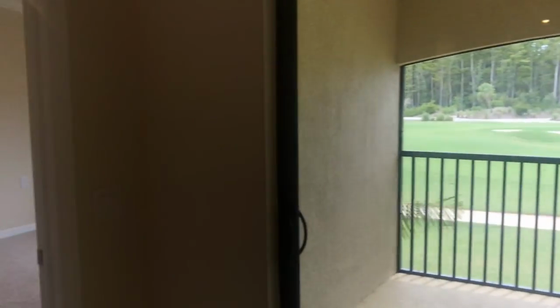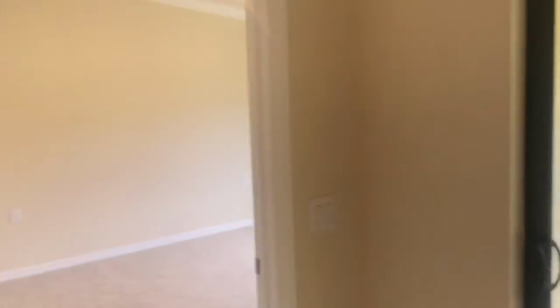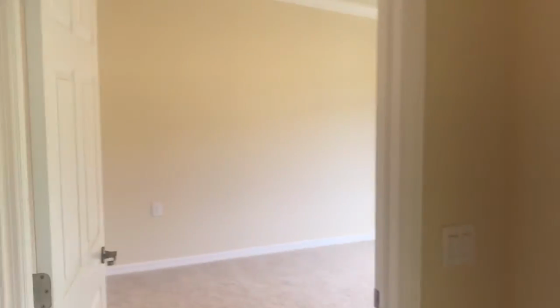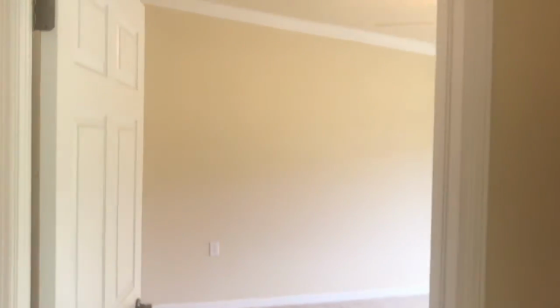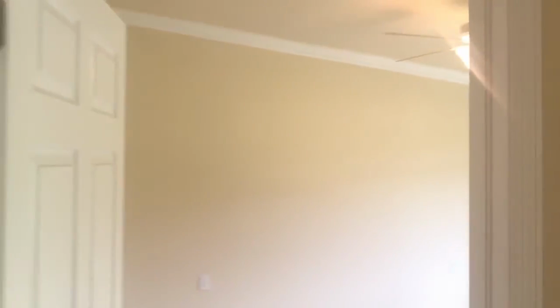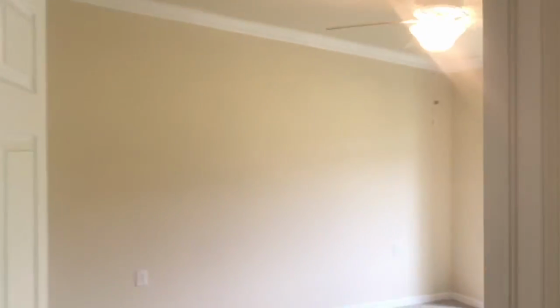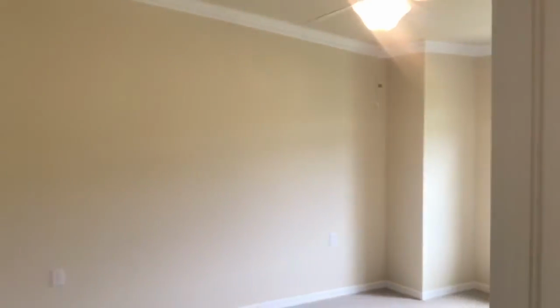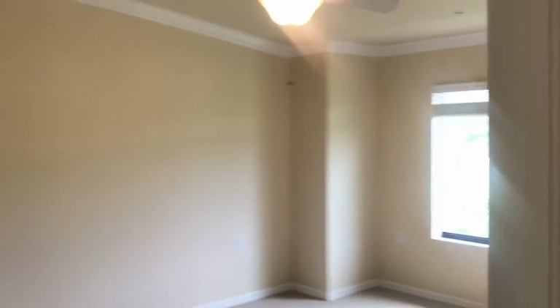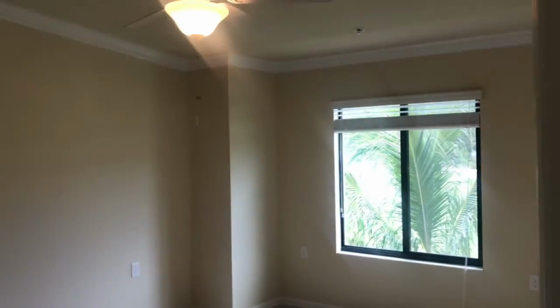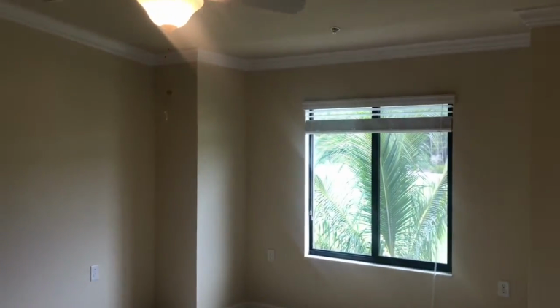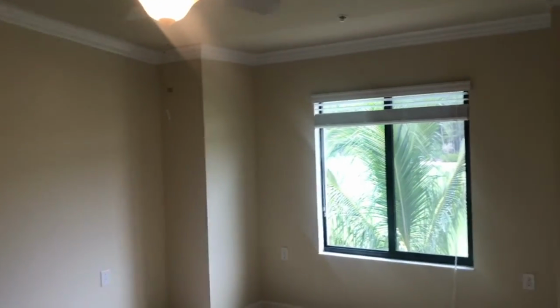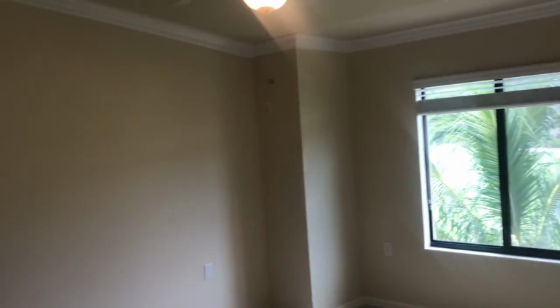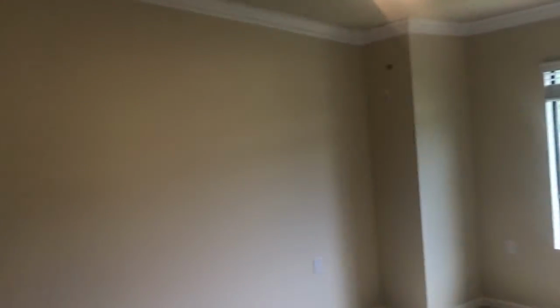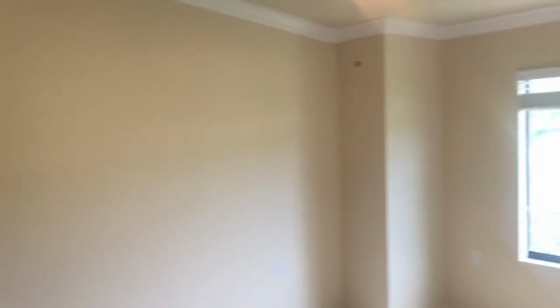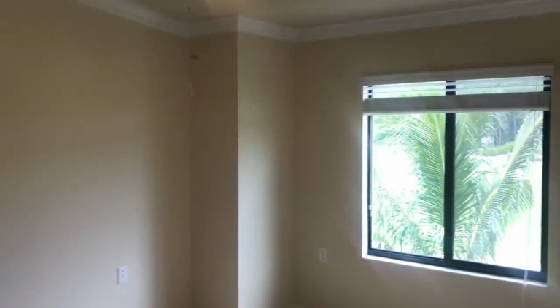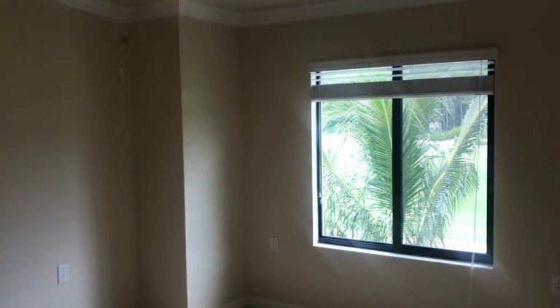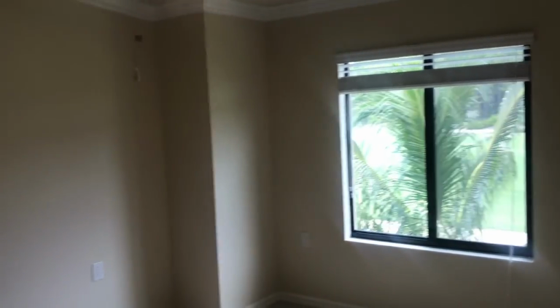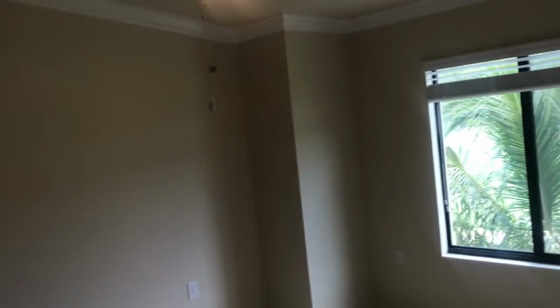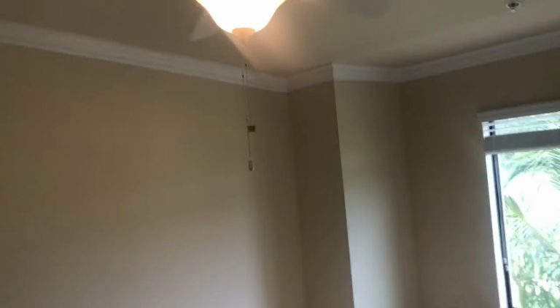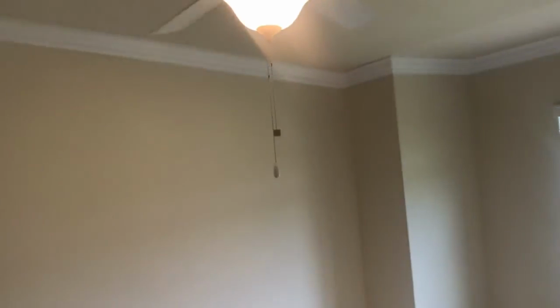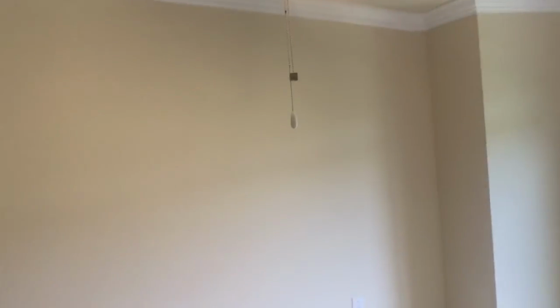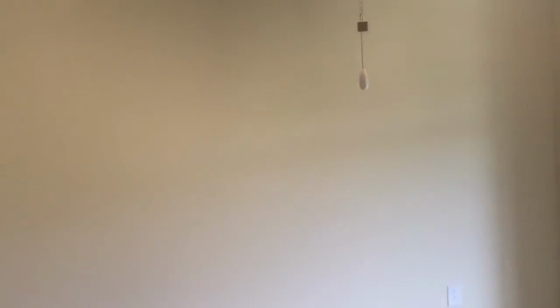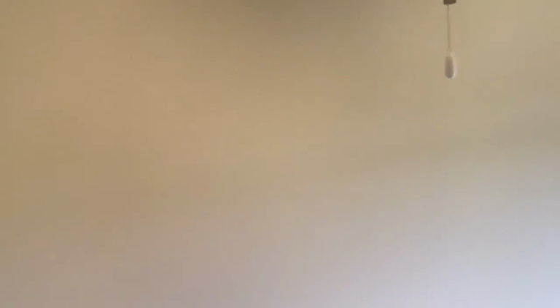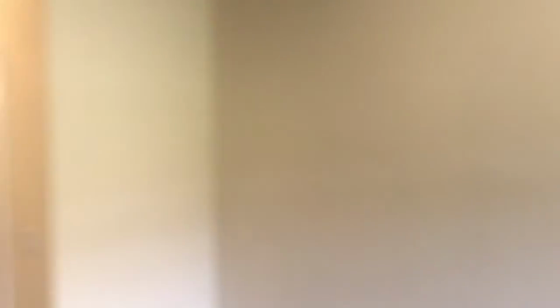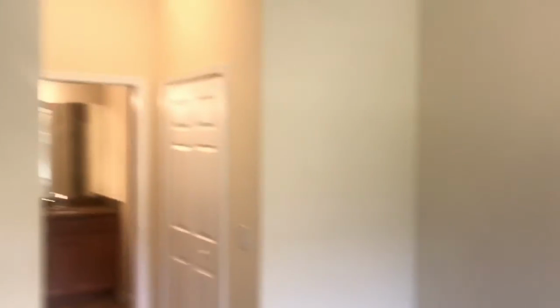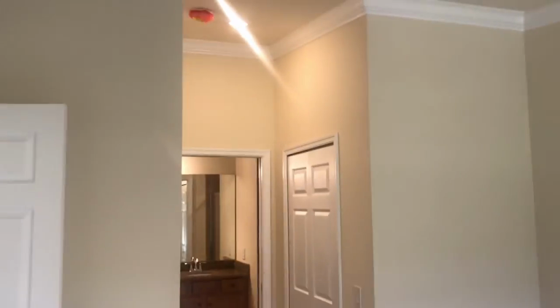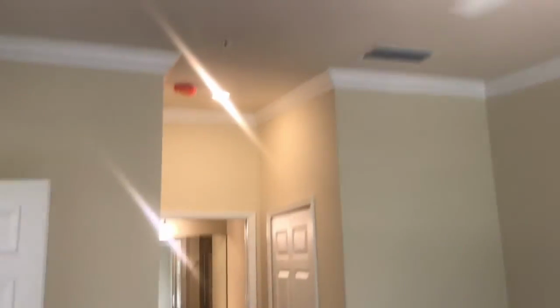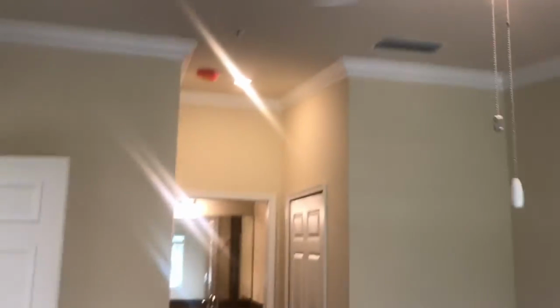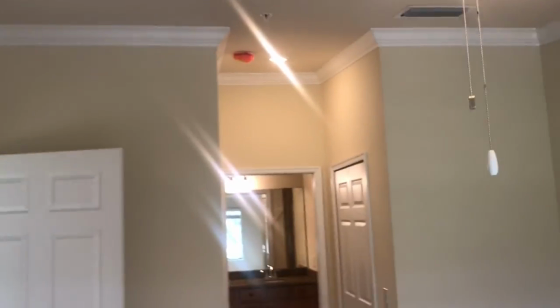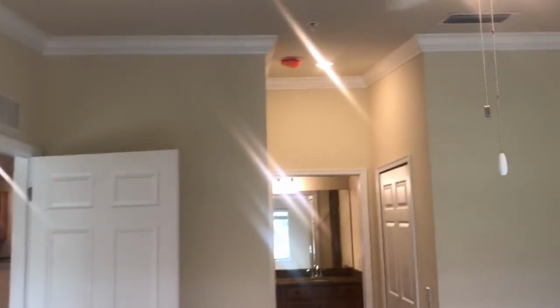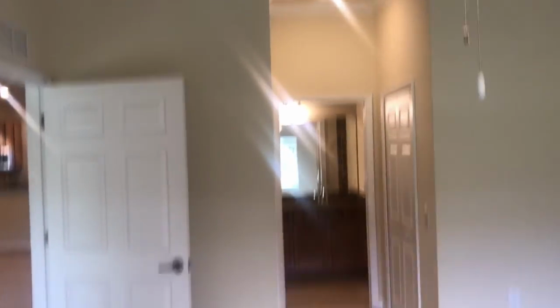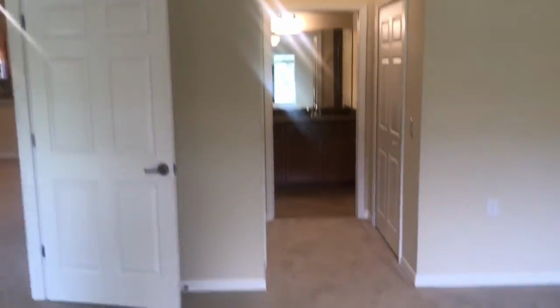Walking over here, we've got your master bedroom — again with the crown molding. You can see your window blinds, fans, and light kits — all of that's included. There's the vault in the ceiling.